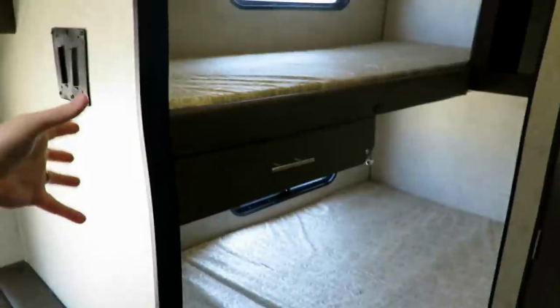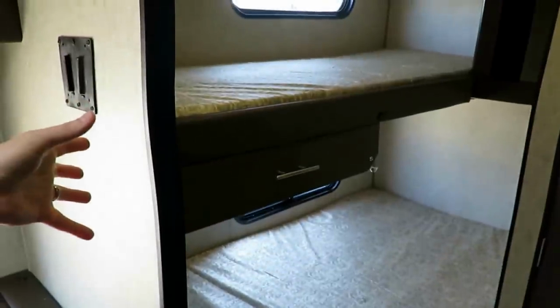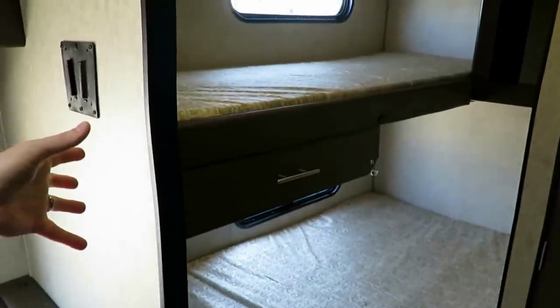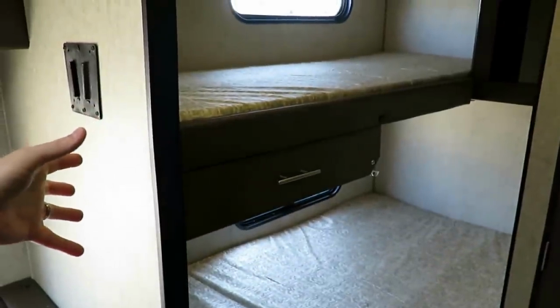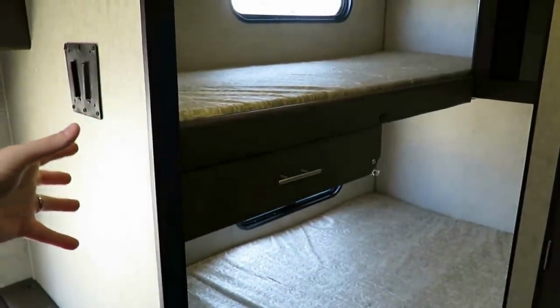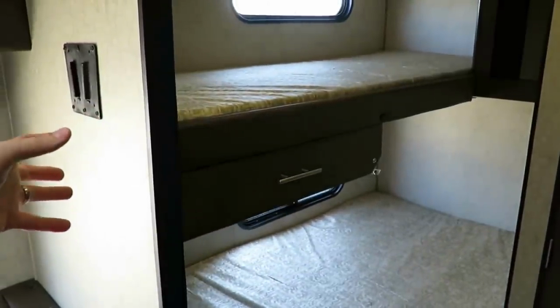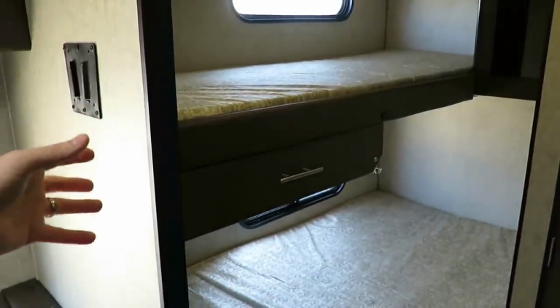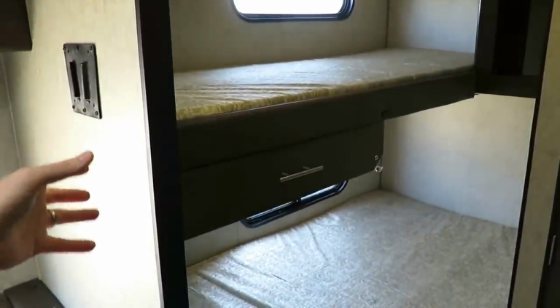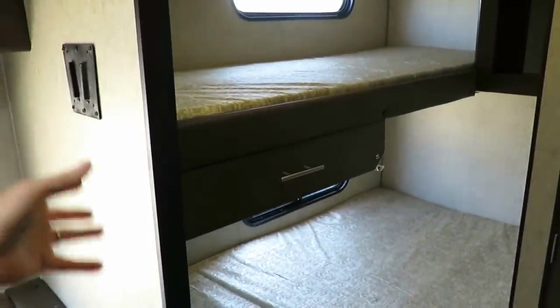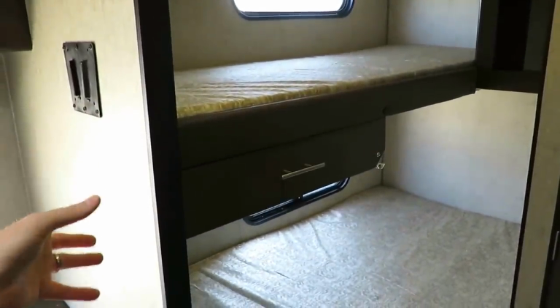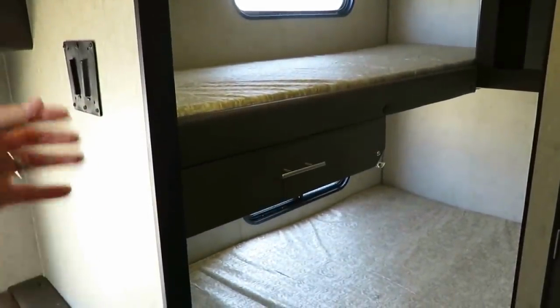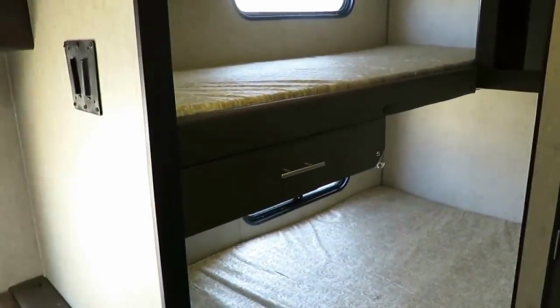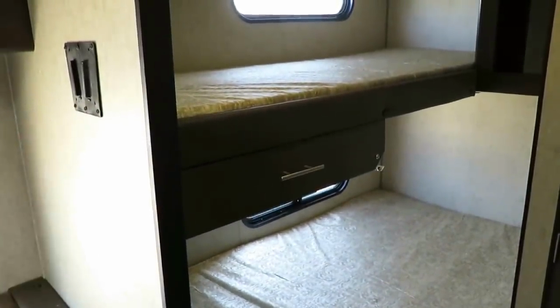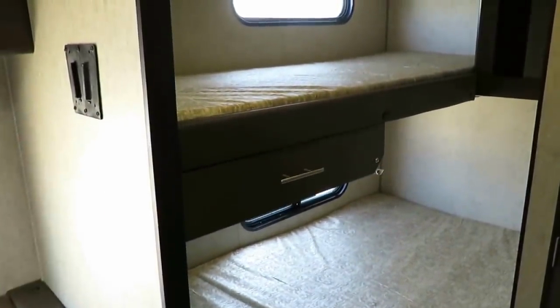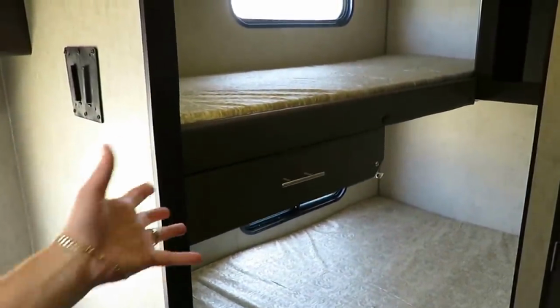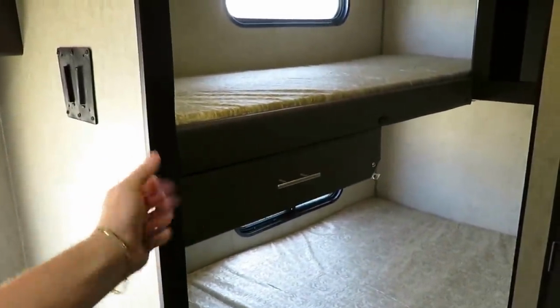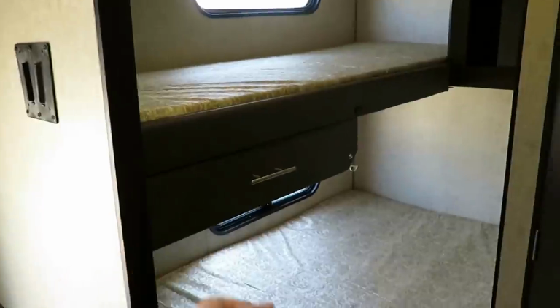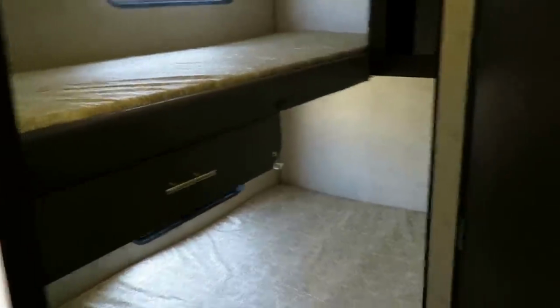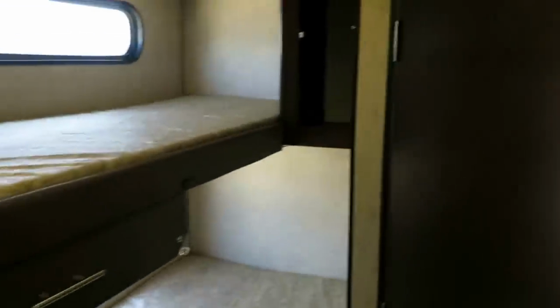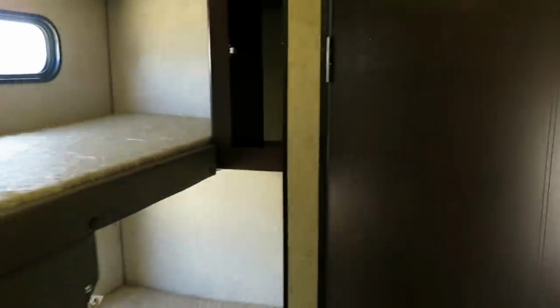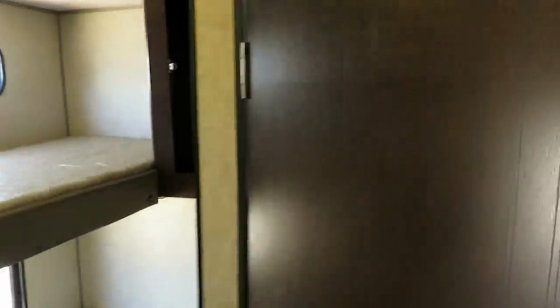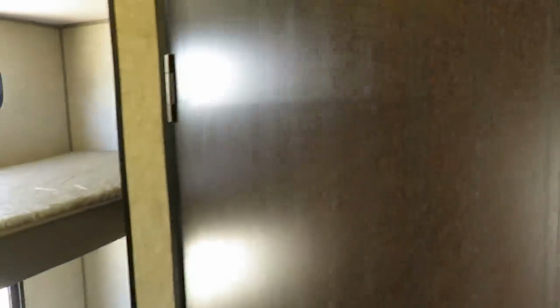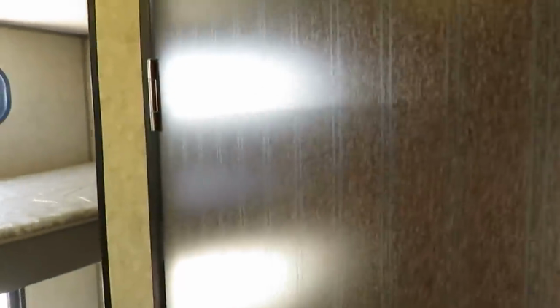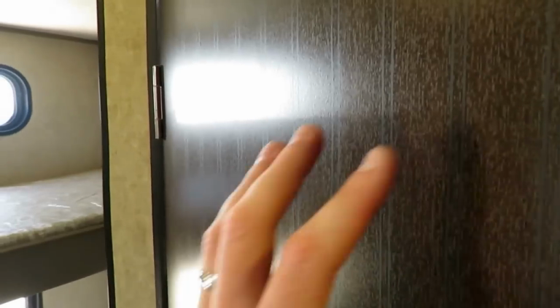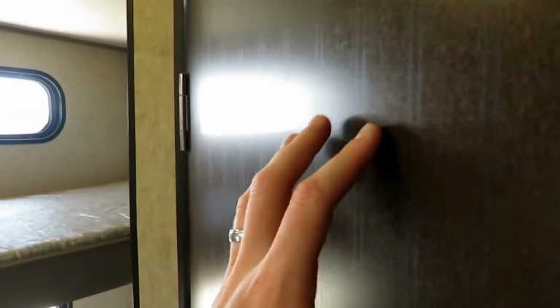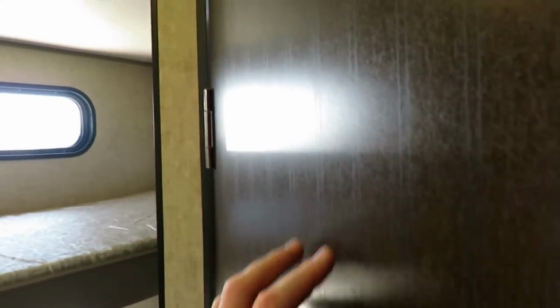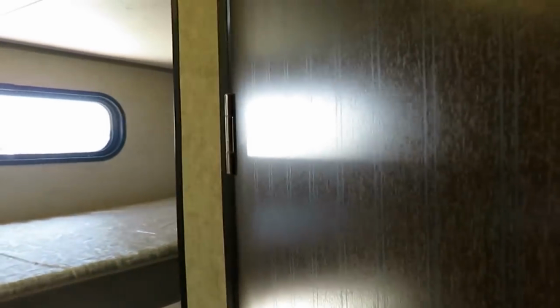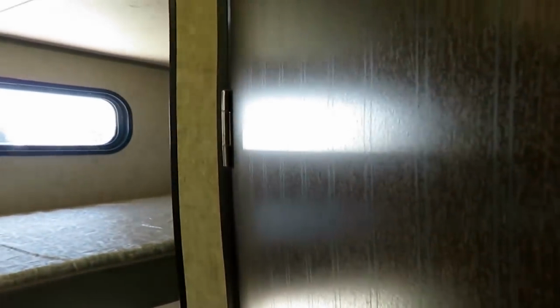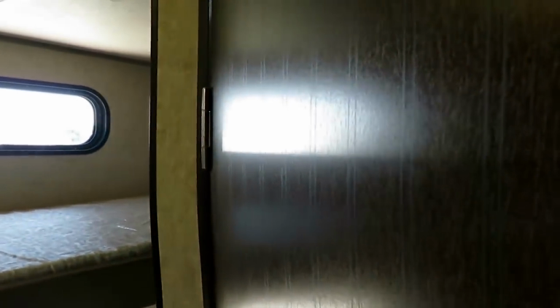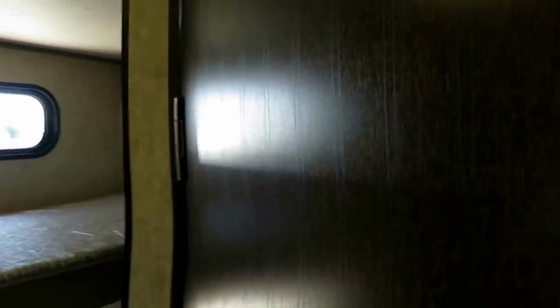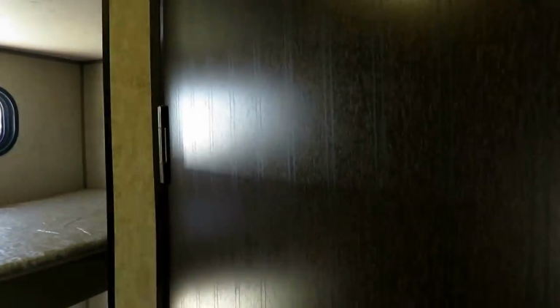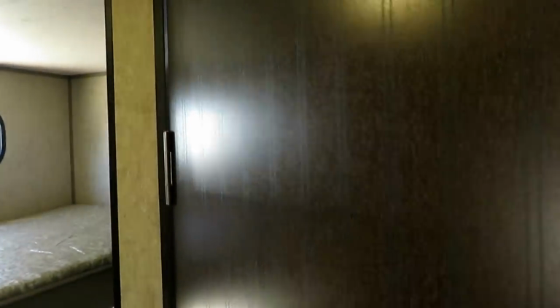Every ounce counts — you need storage space and they give you the most they possibly can here. It's nice little touches too, like the print they have on their bunk door that looks like a little burned-in grain.